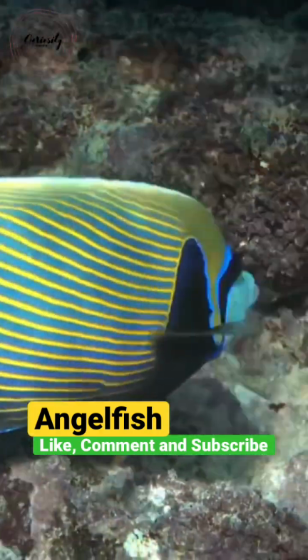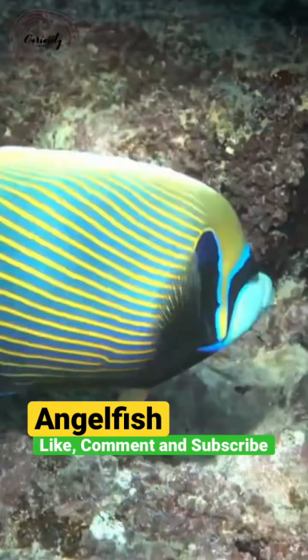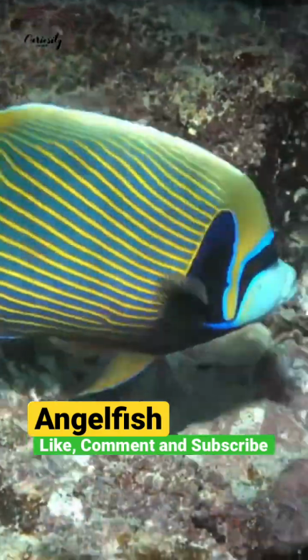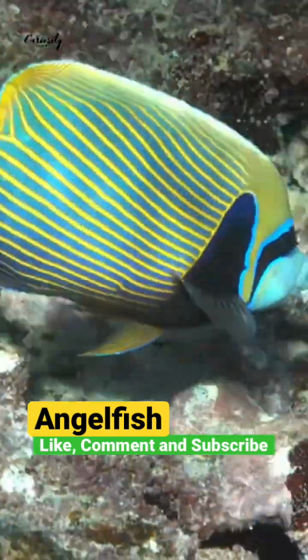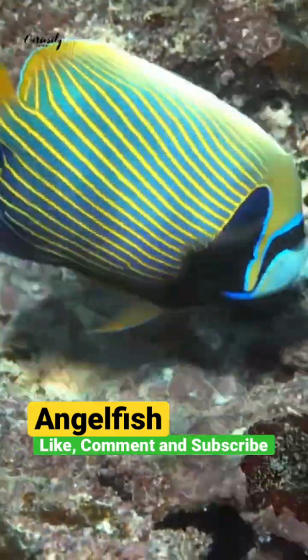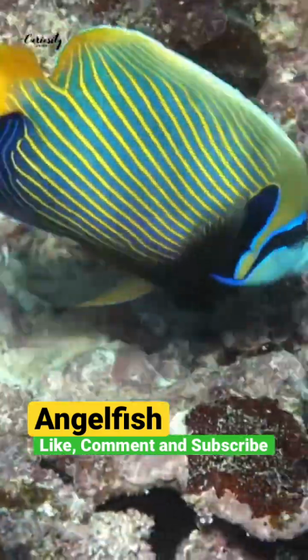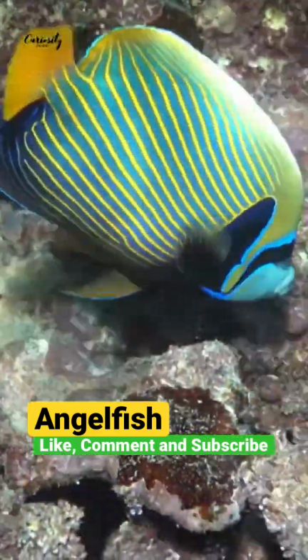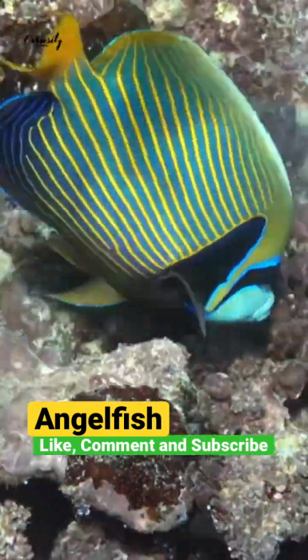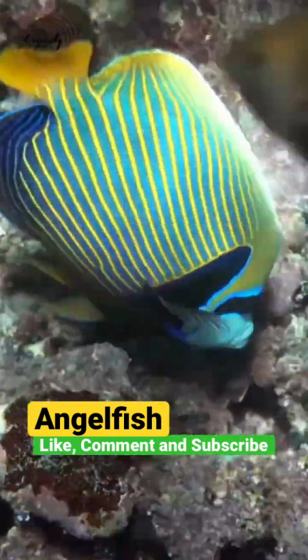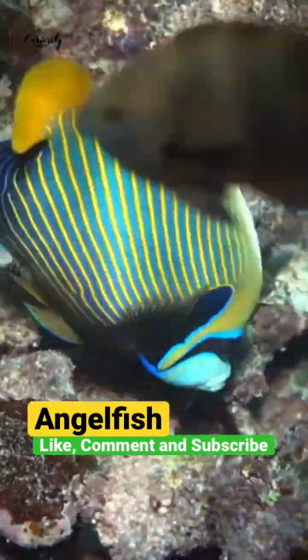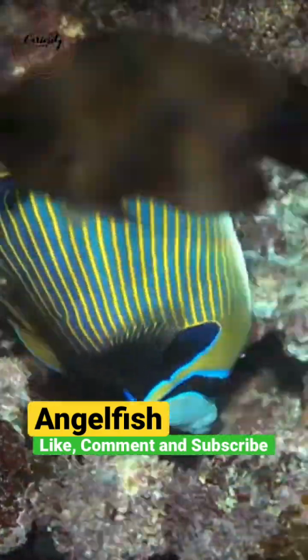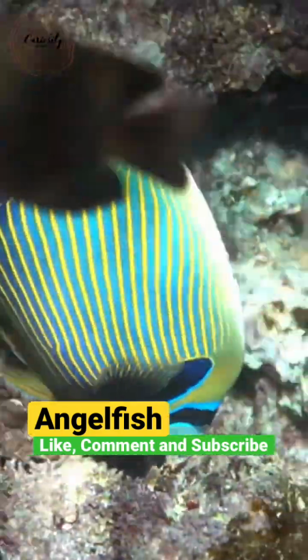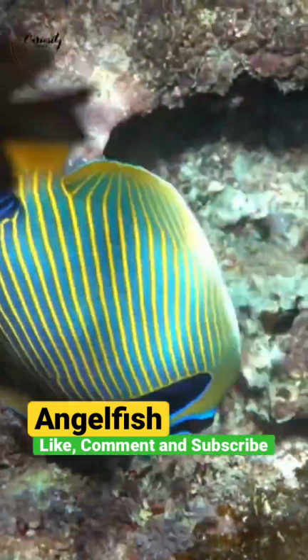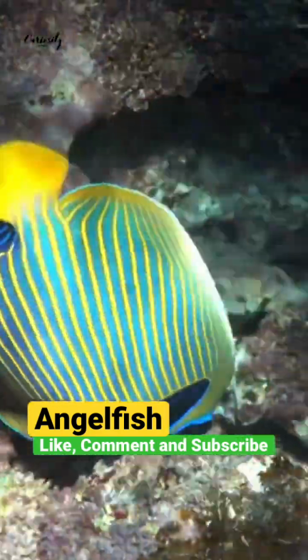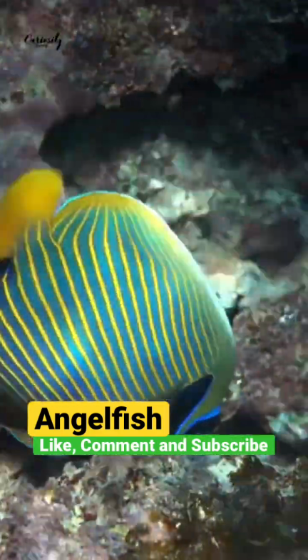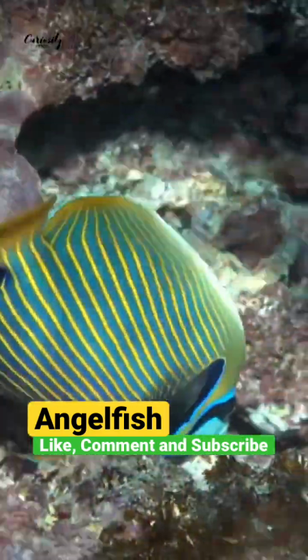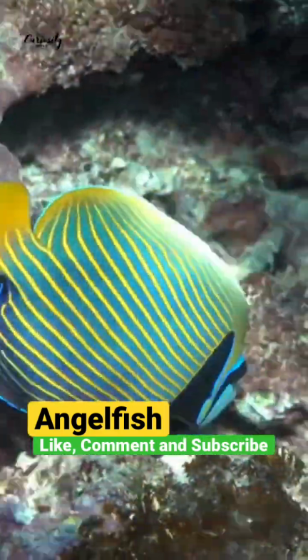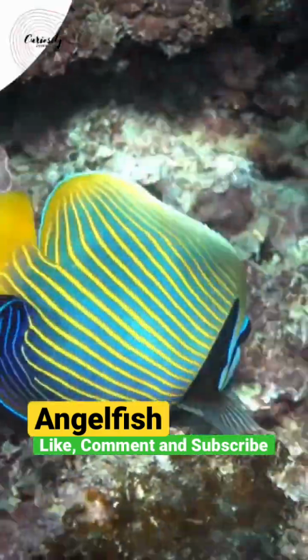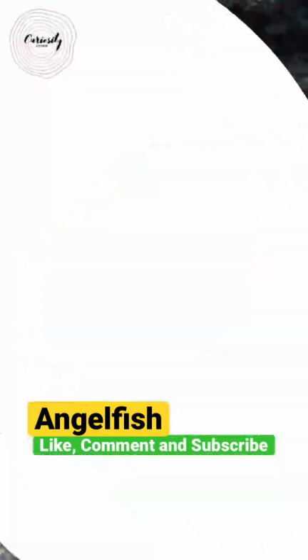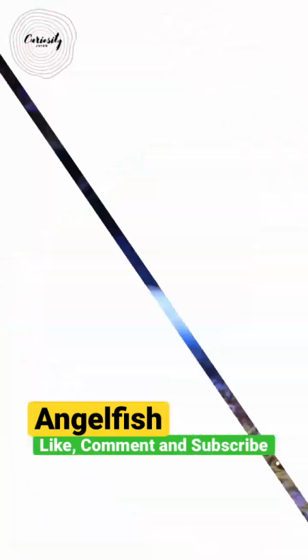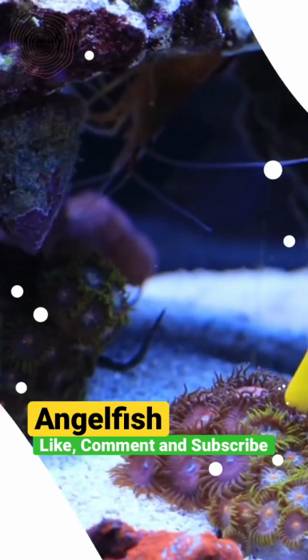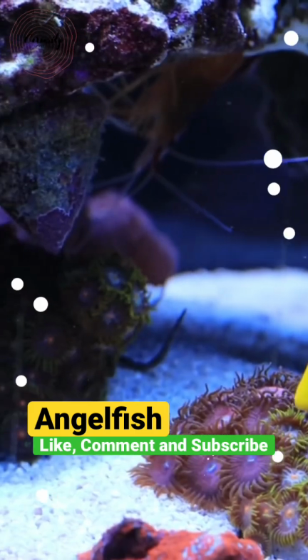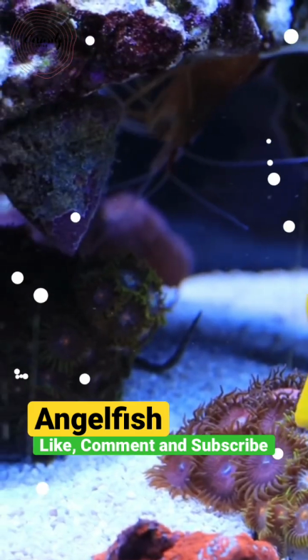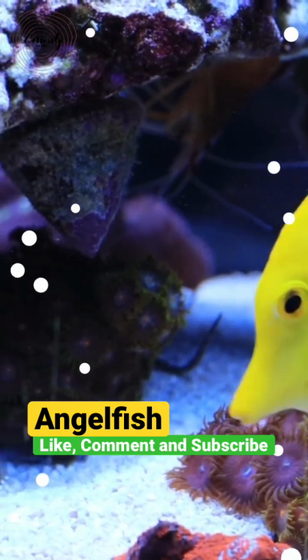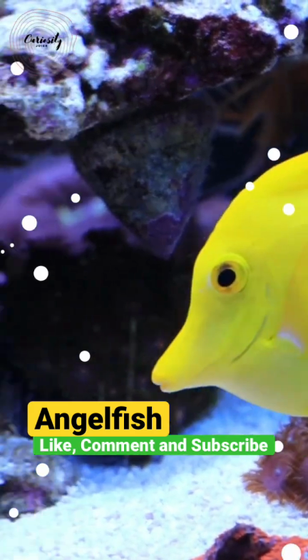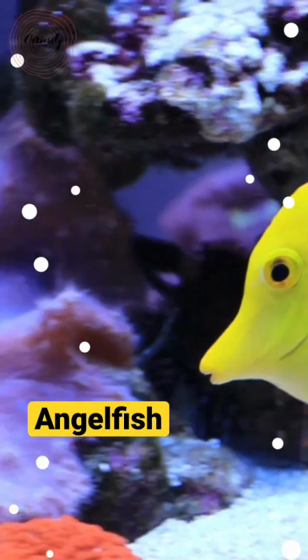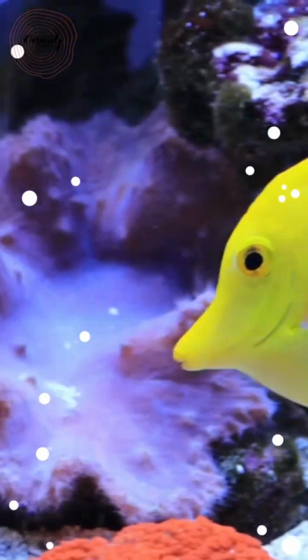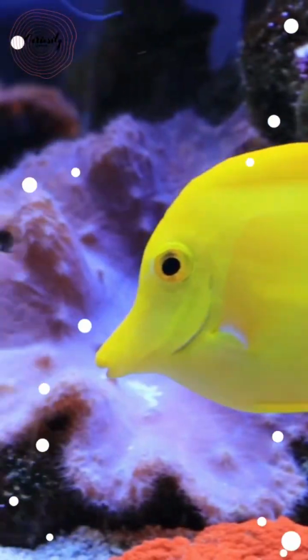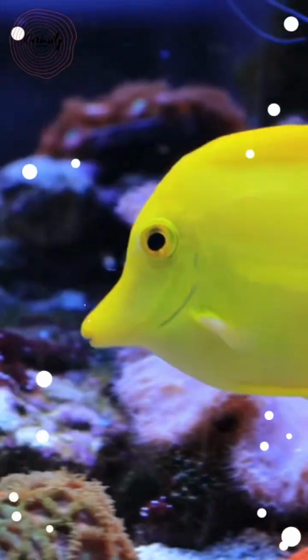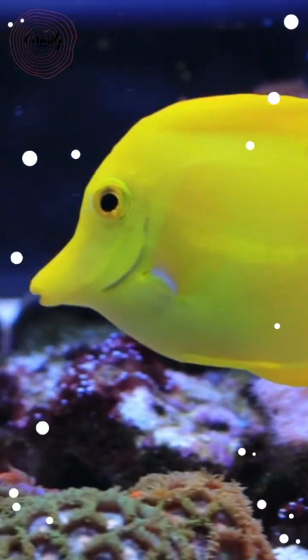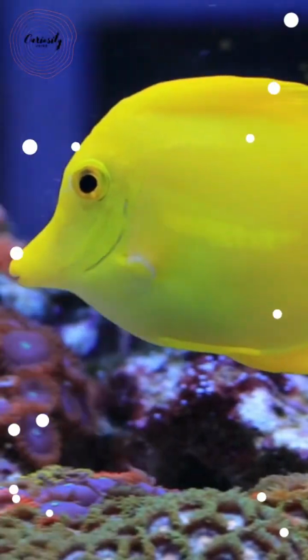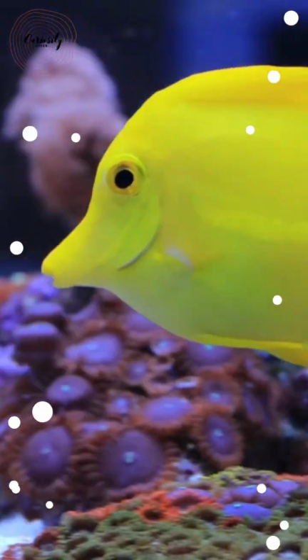An angelfish's body is thin and pancake-like in shape. This enables them to squeeze through the tight spaces and cracks of a coral reef.